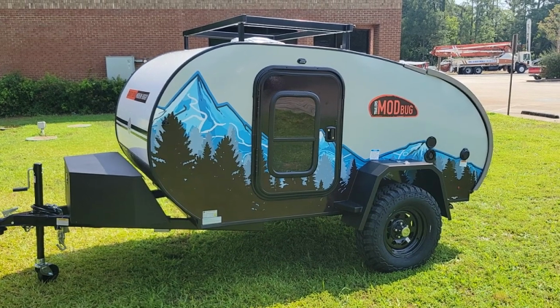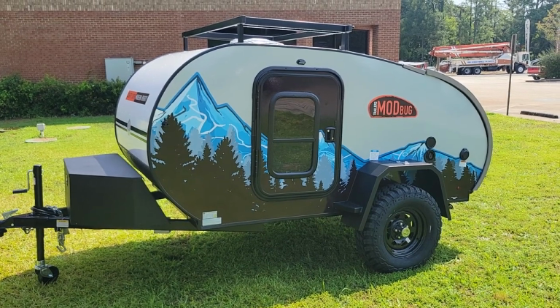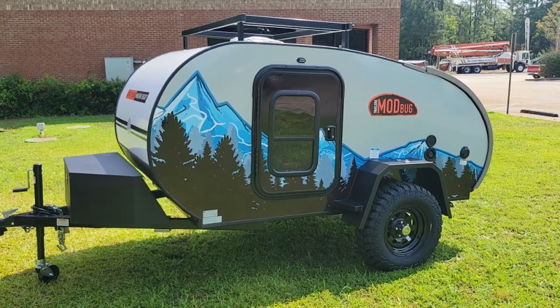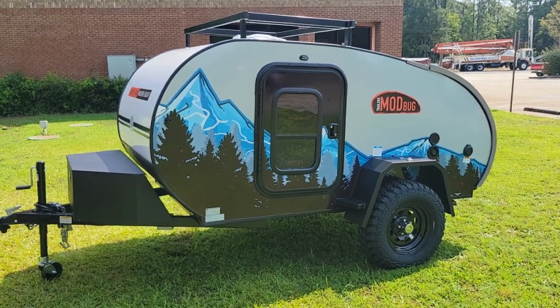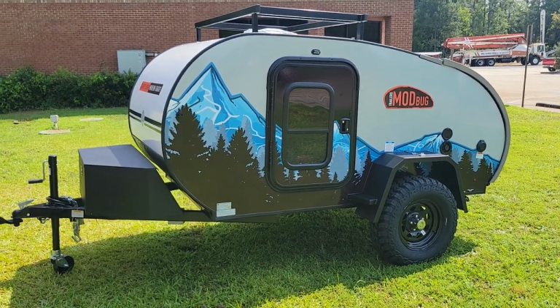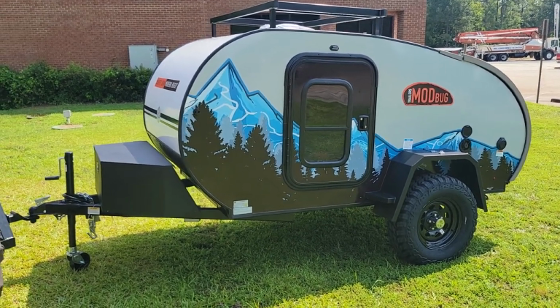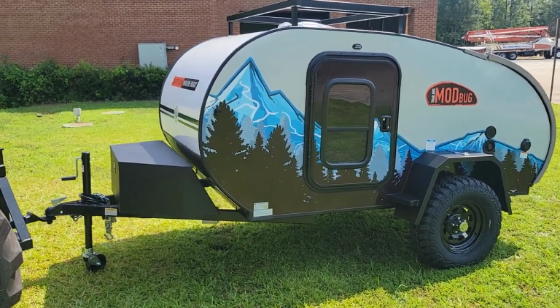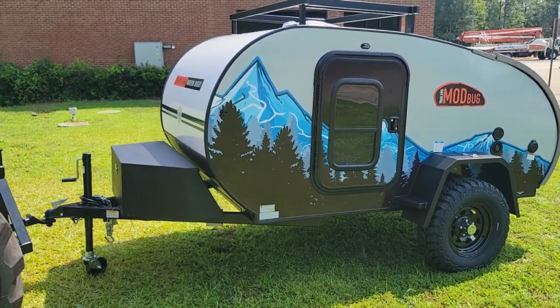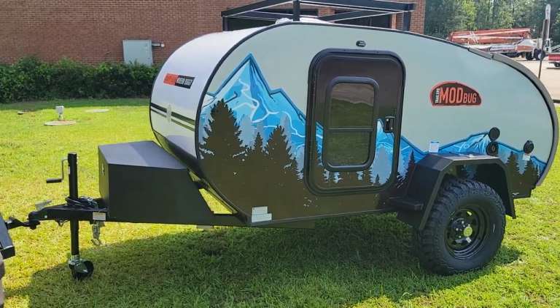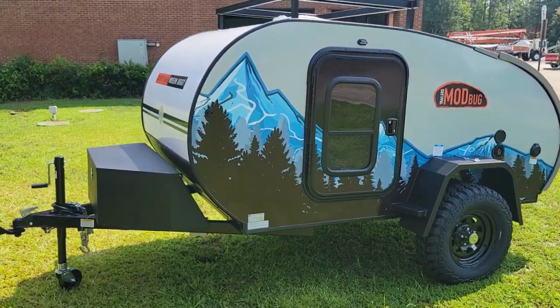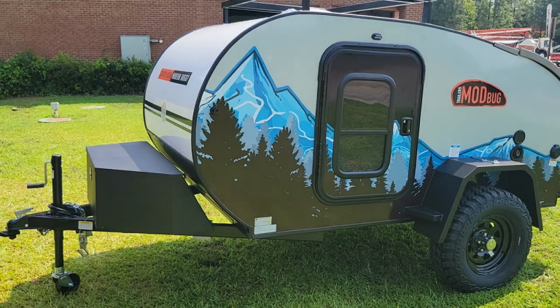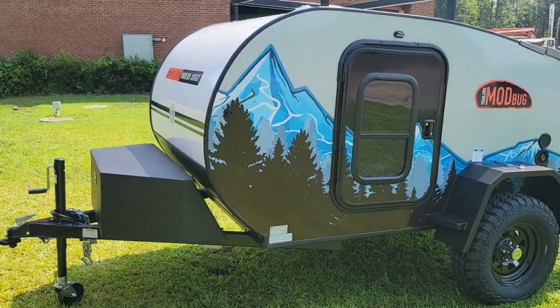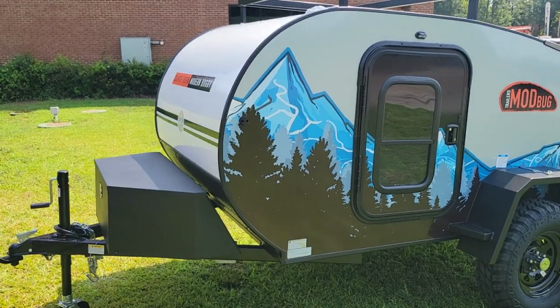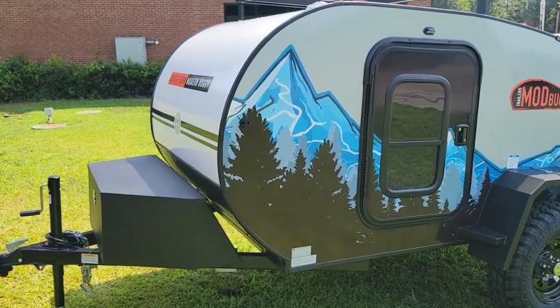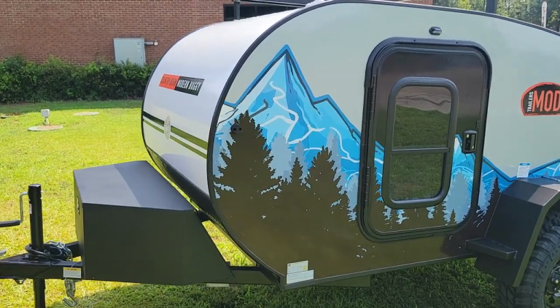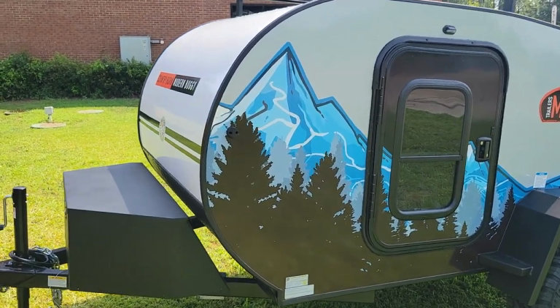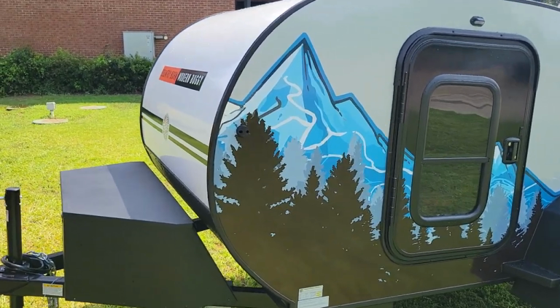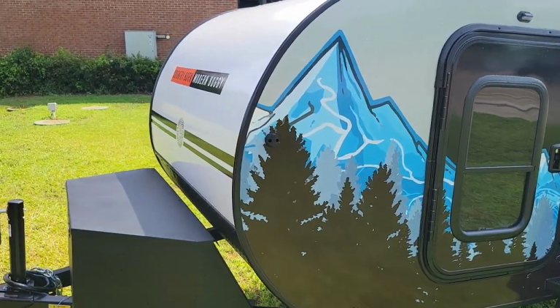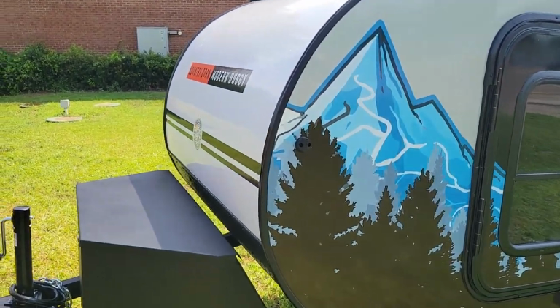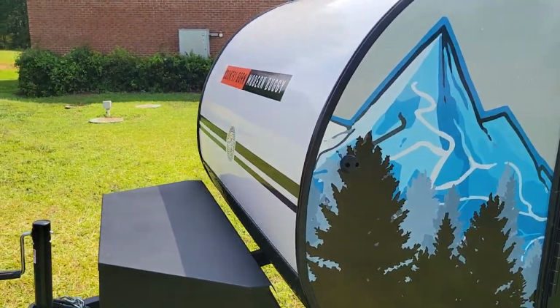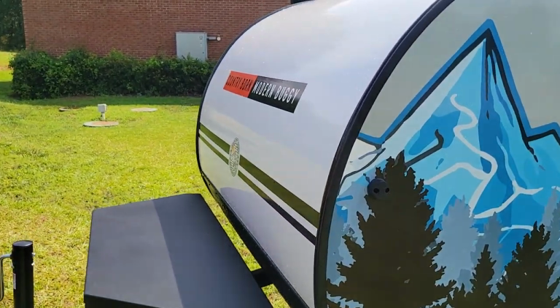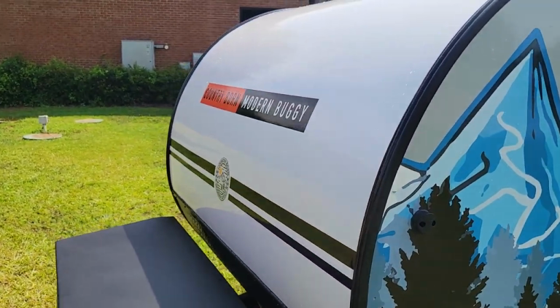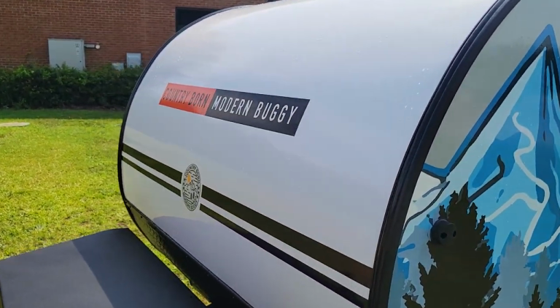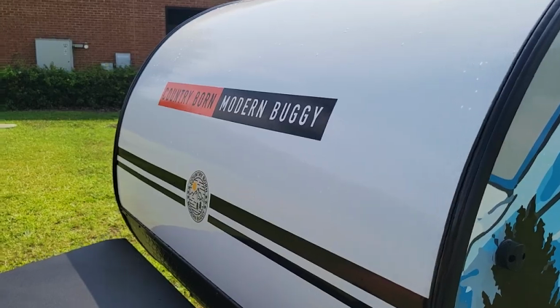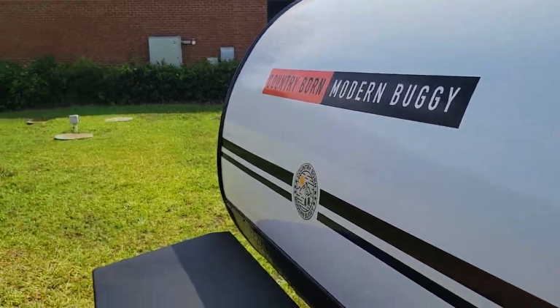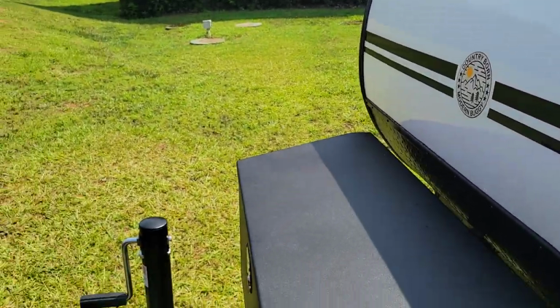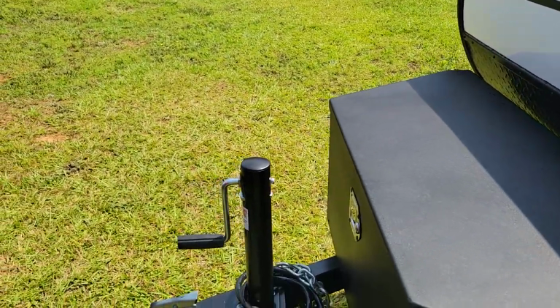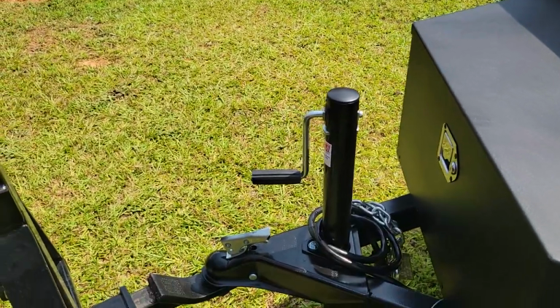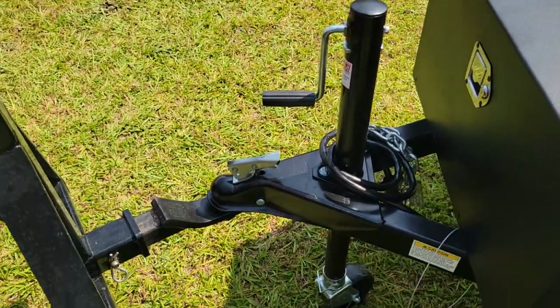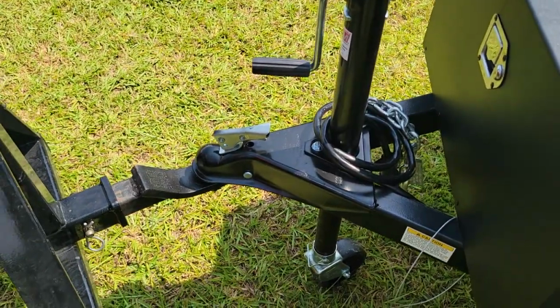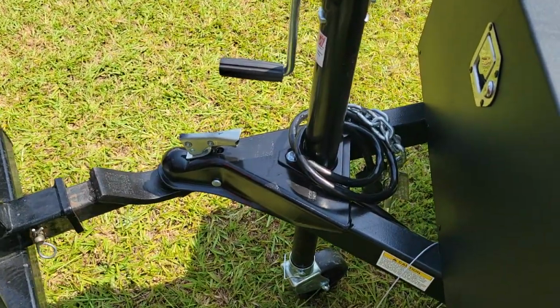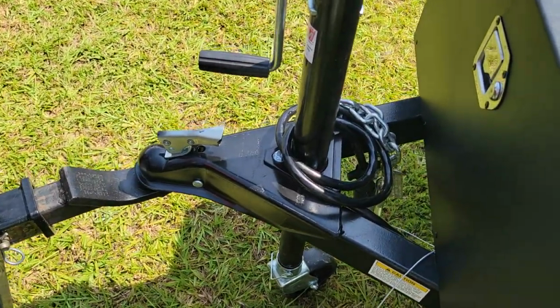Hey everyone, it's Mike with Big Frank's Outdoors. Today we're looking at a modern buggy — this is gray with a decal on there, although it is white up front. Starting off, we've got a two-inch ball hitch.